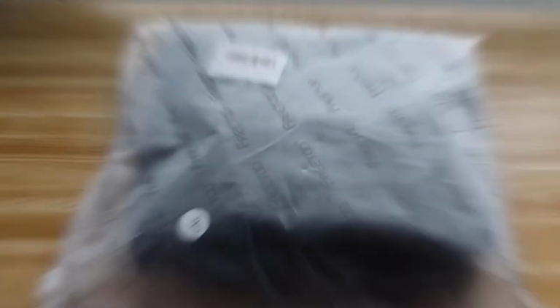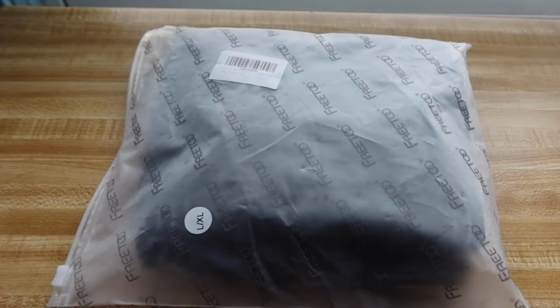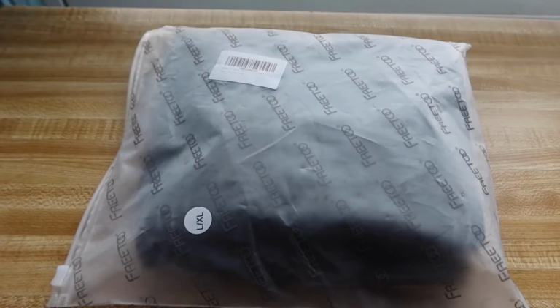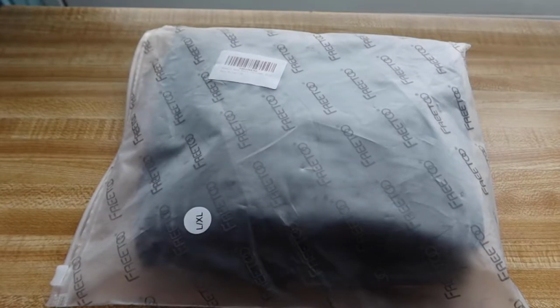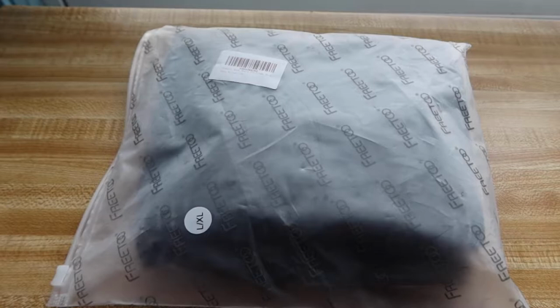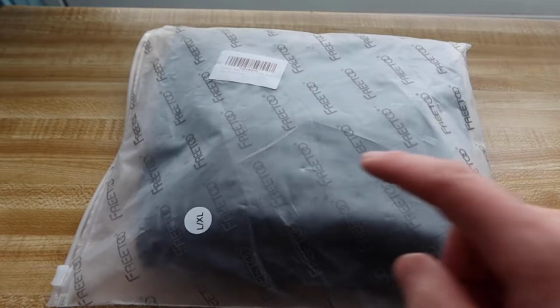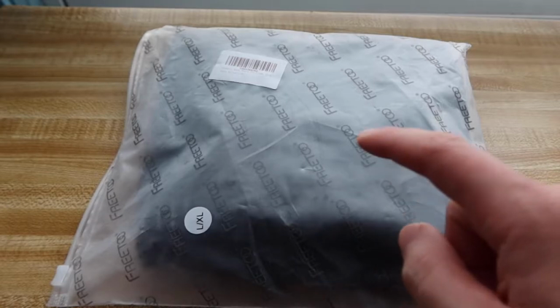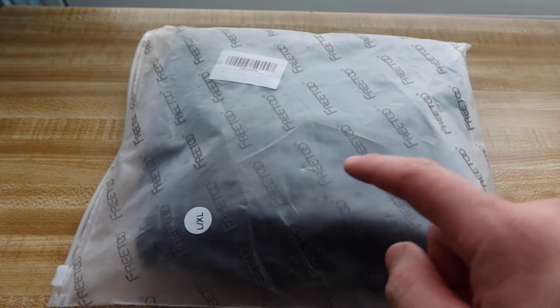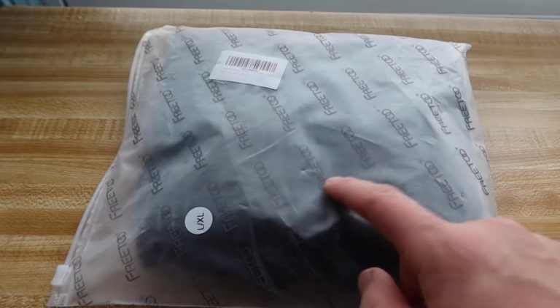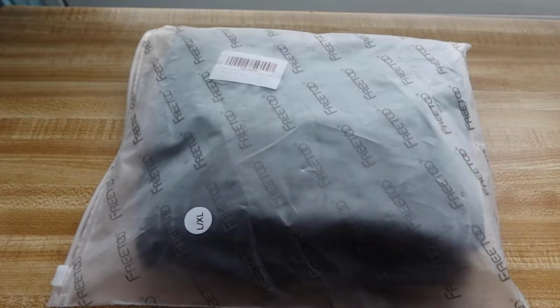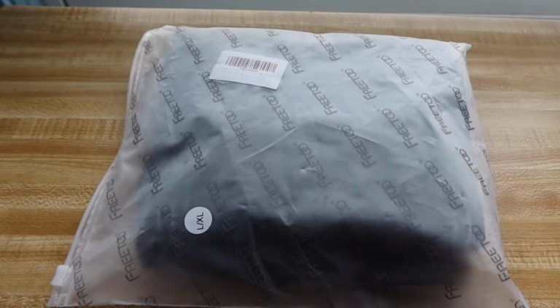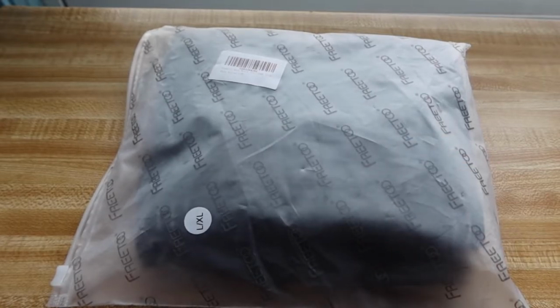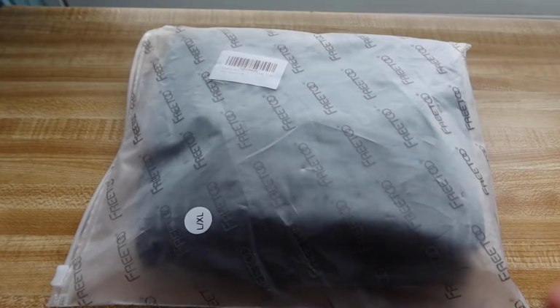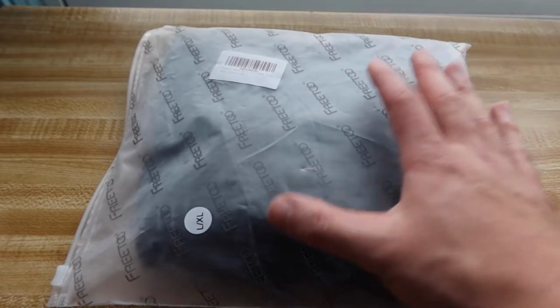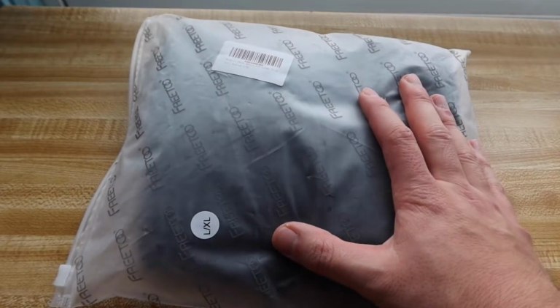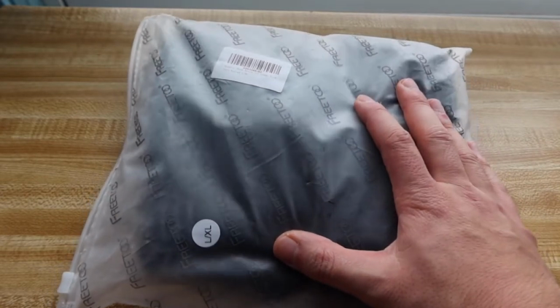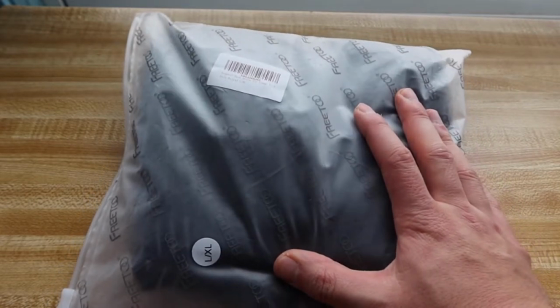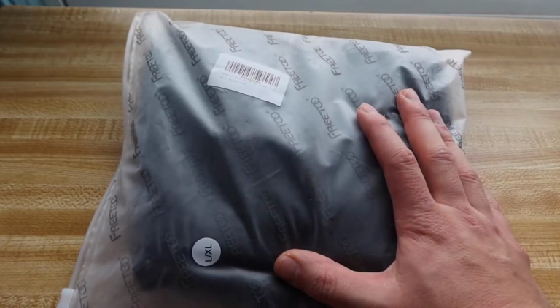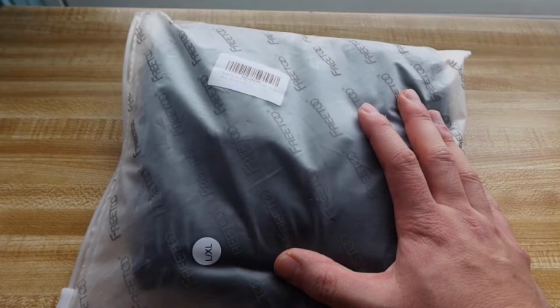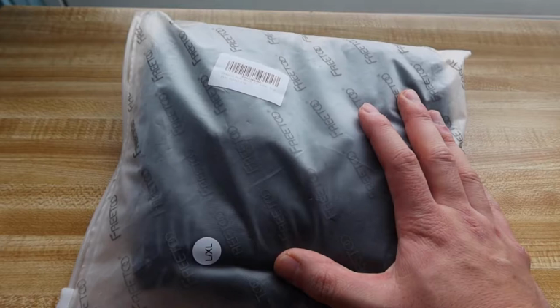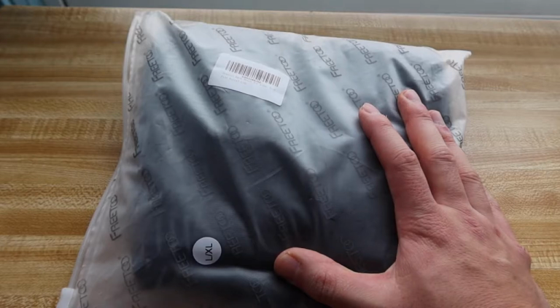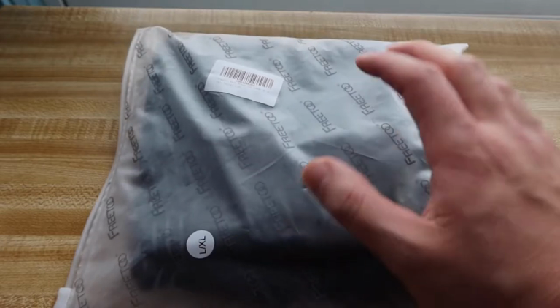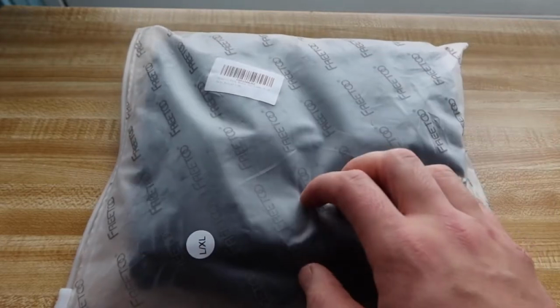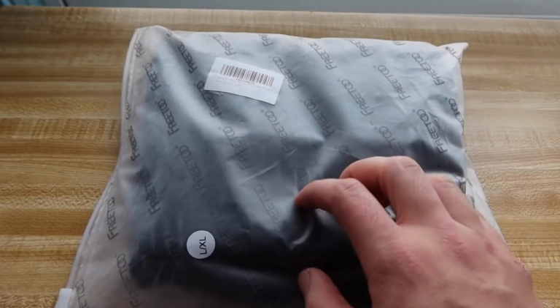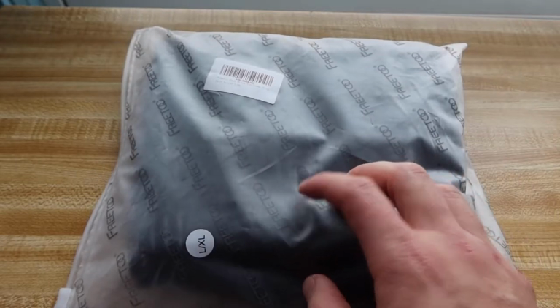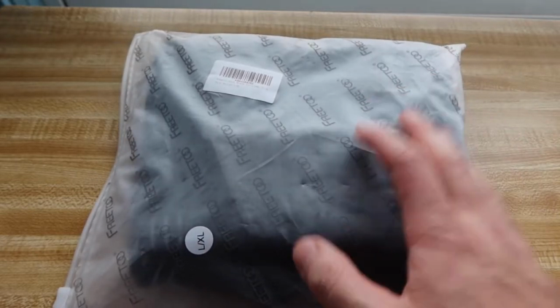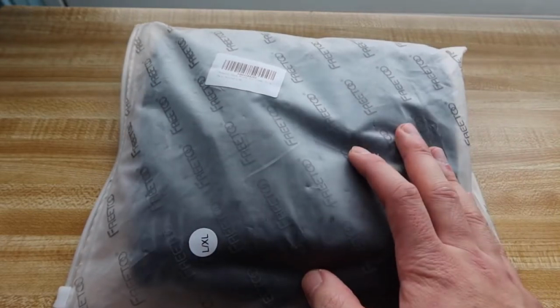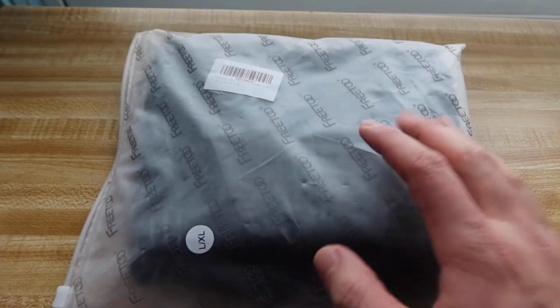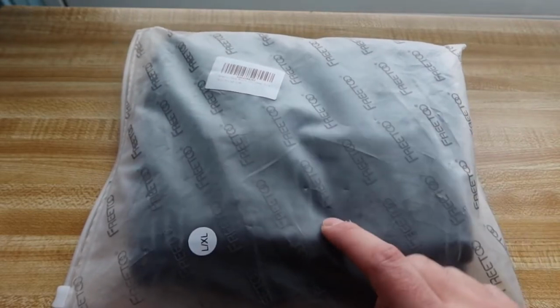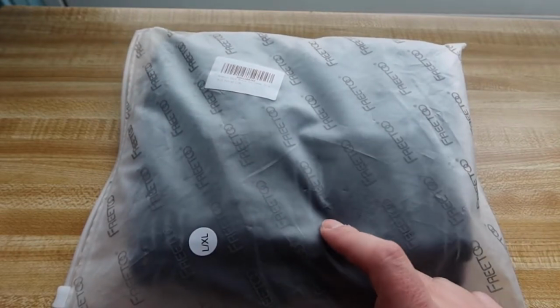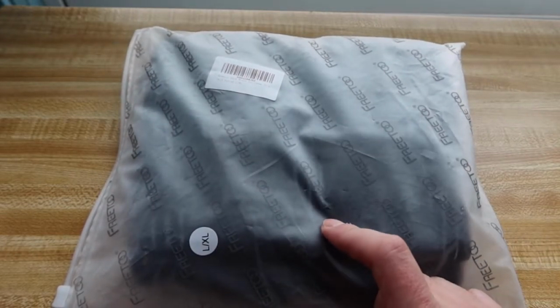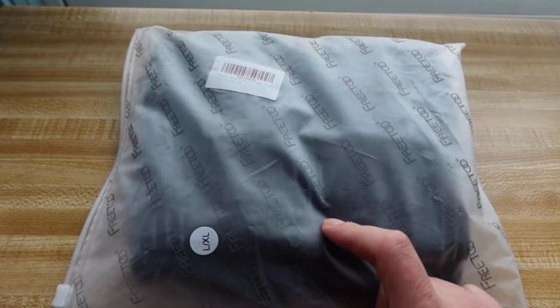Hey Z-Squad, welcome back to another episode of Is It Worth It? So for today's episode we have this cool amazing product right here in my hand. Basically what this is is a back brace that's by the brand called Fetune.